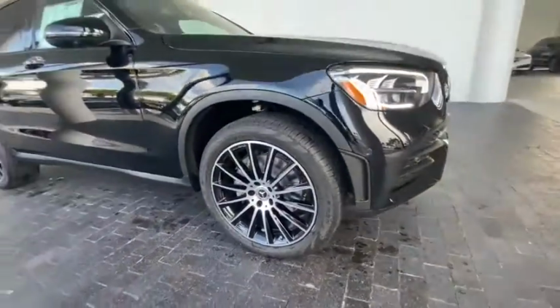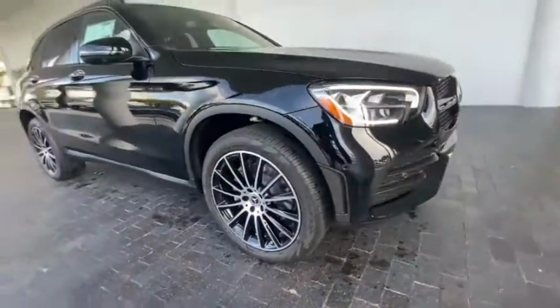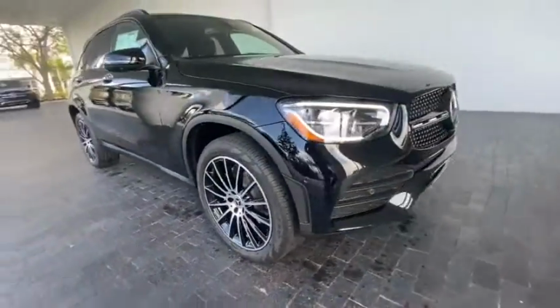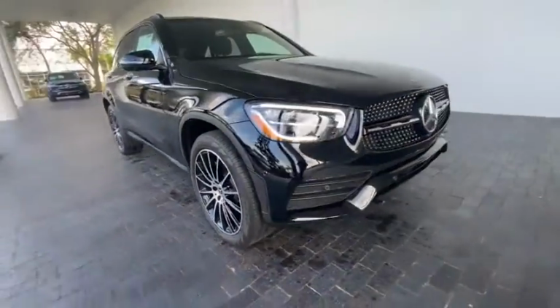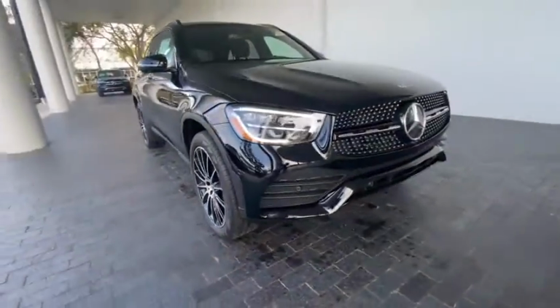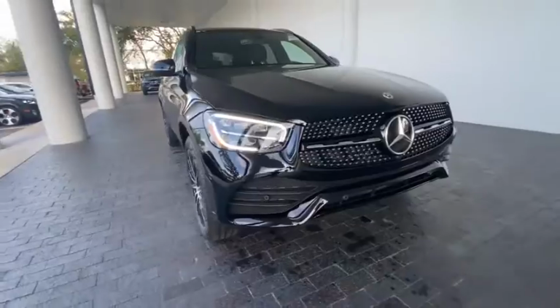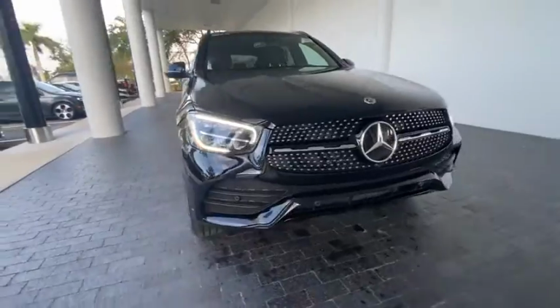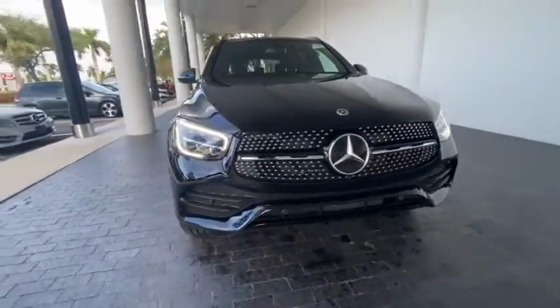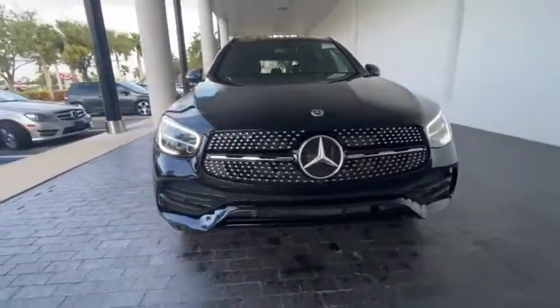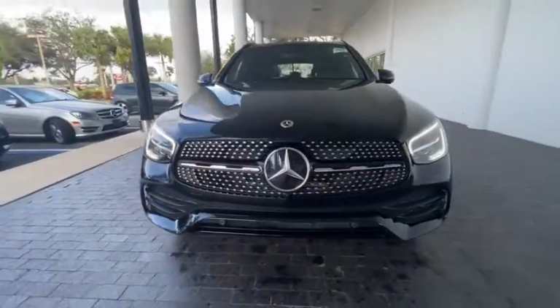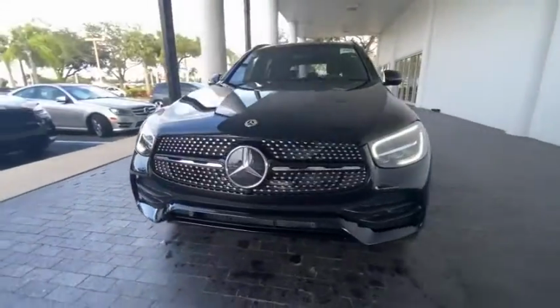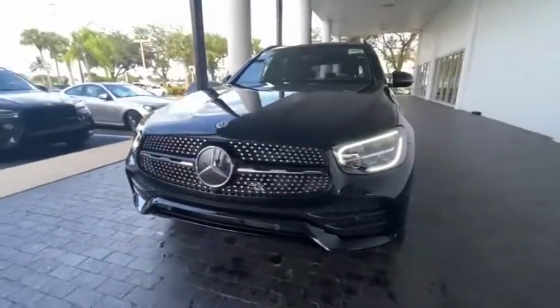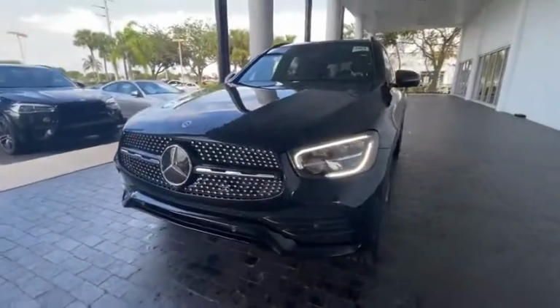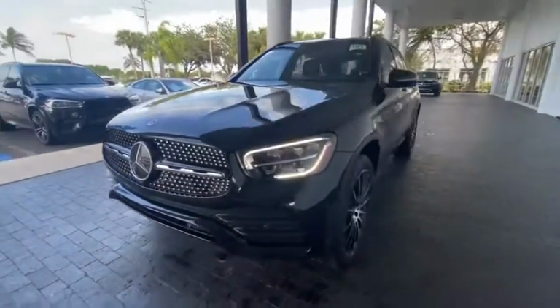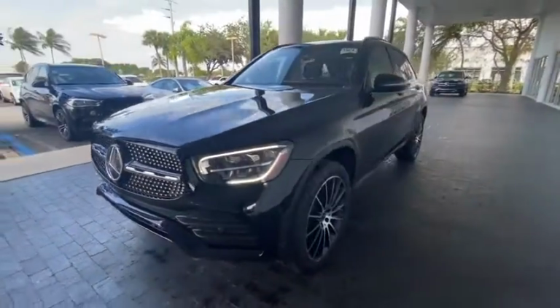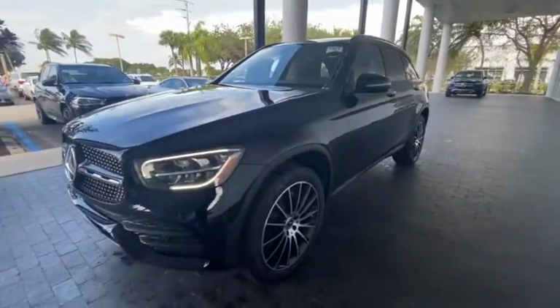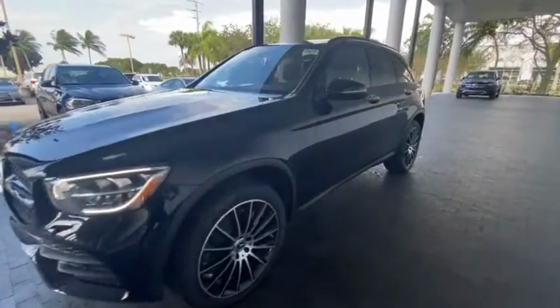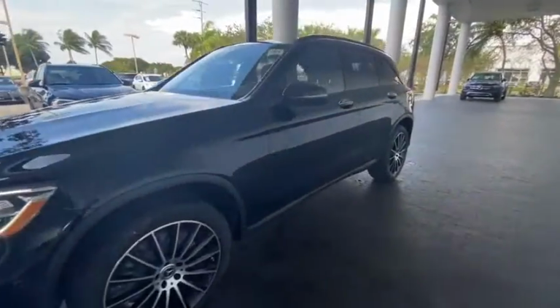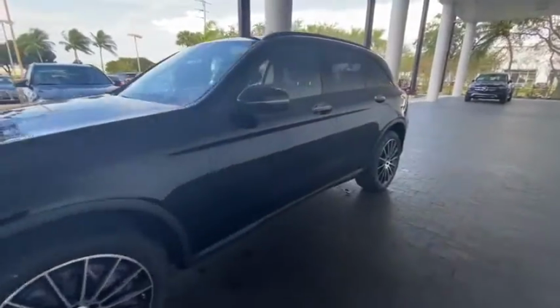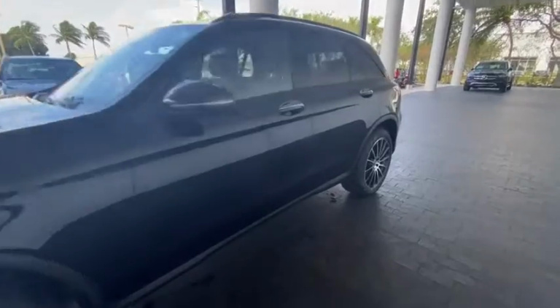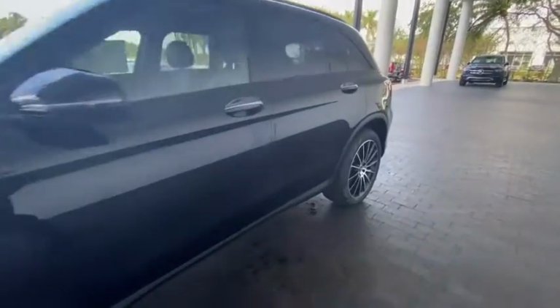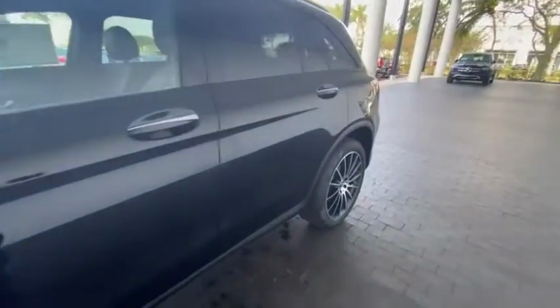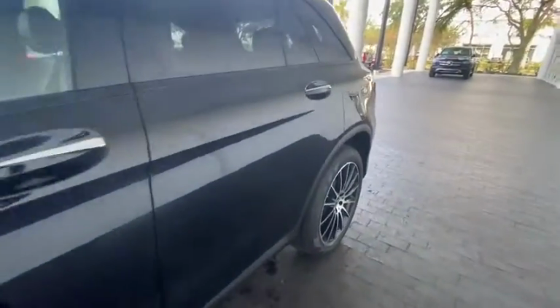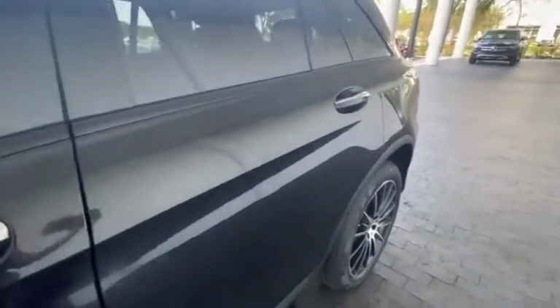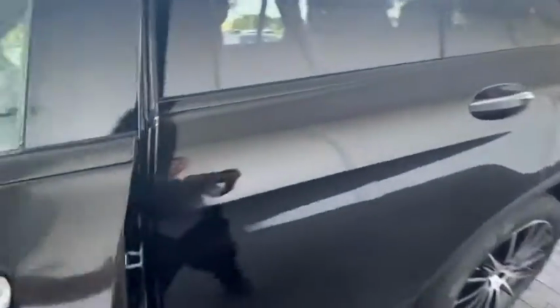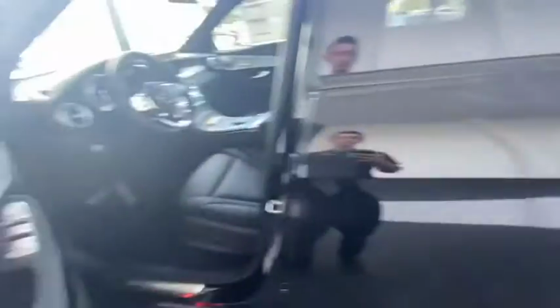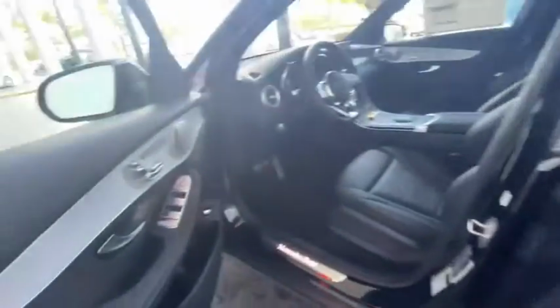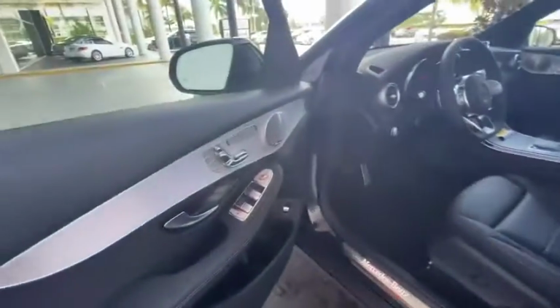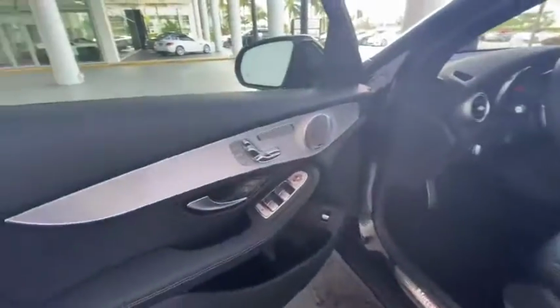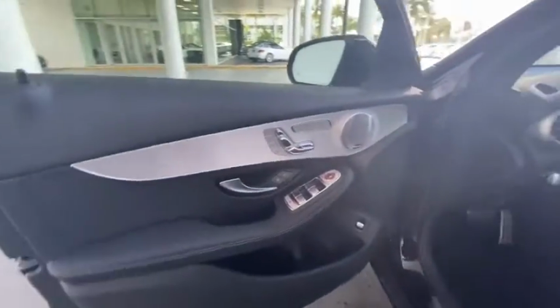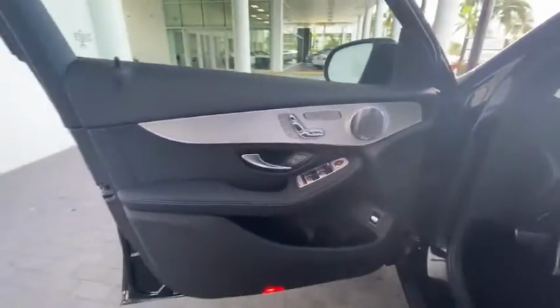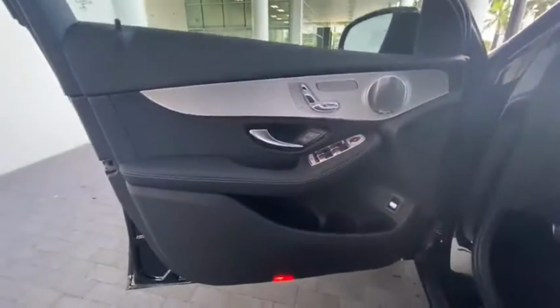Rear window defroster, trip computer, security system, heated front seats, electronic stability control, power windows, brake assist, overhead console, panic alarm, remote keyless entry, Sirius satellite radio.